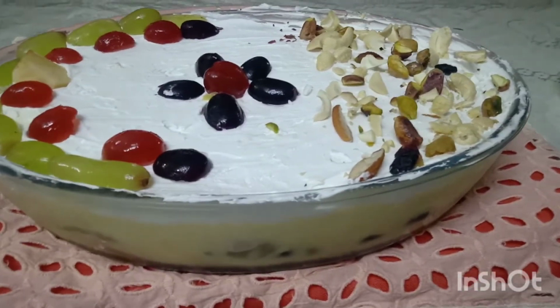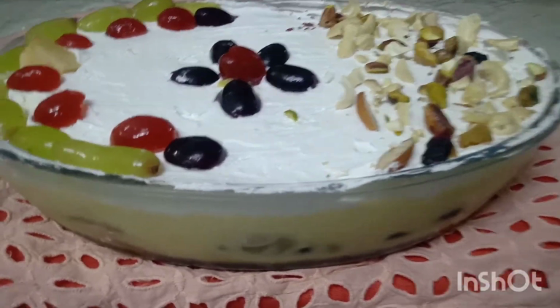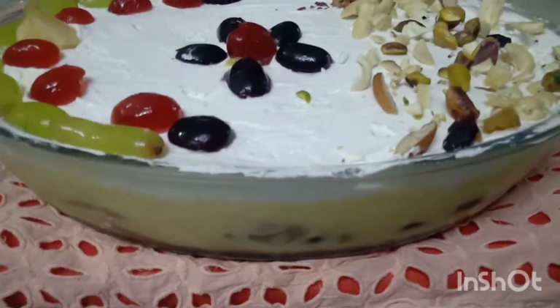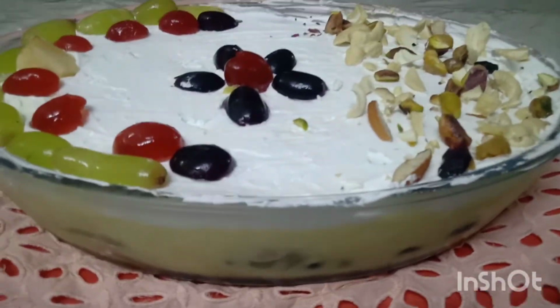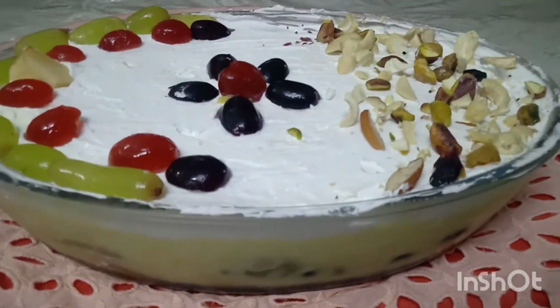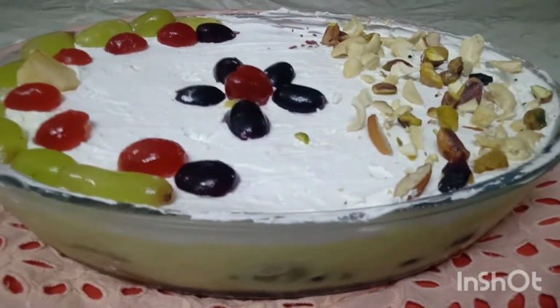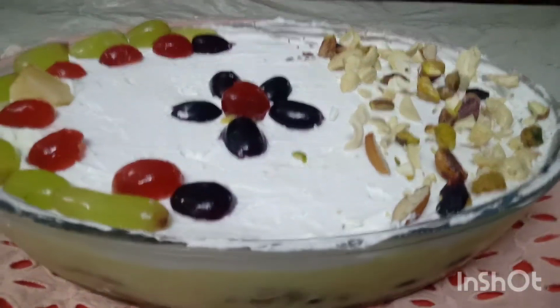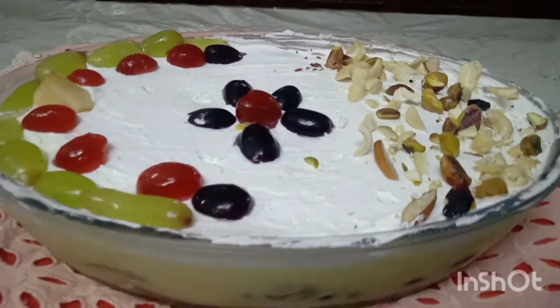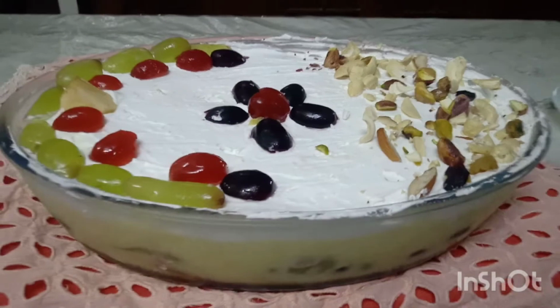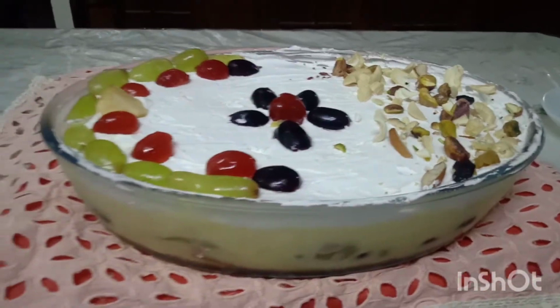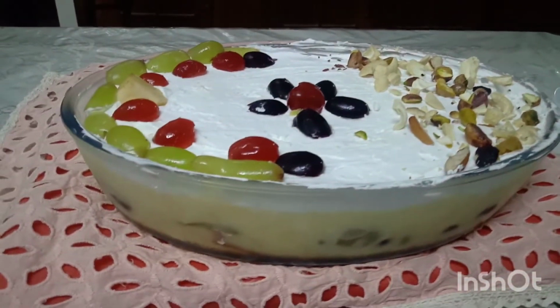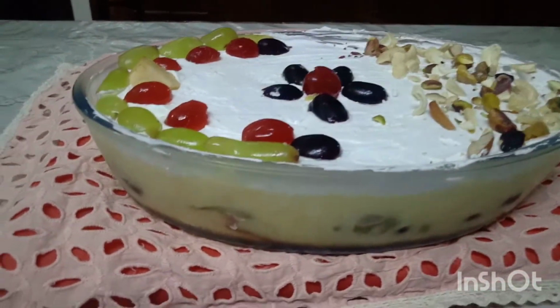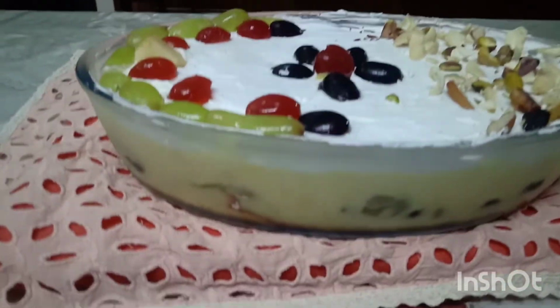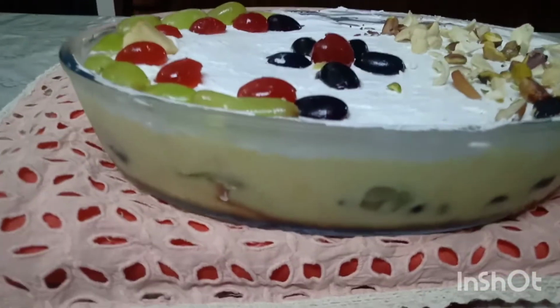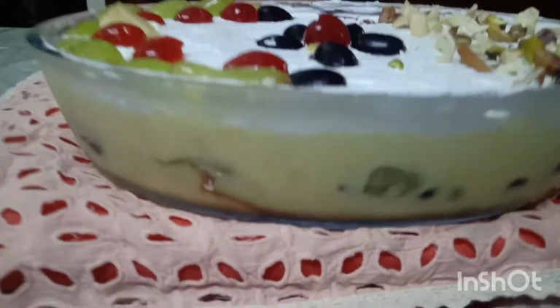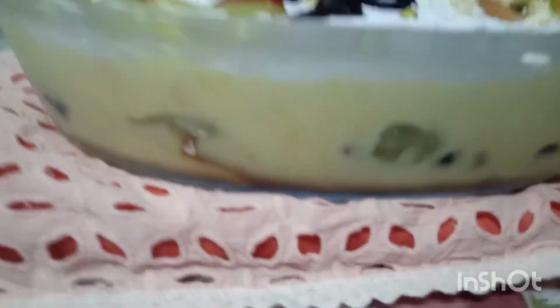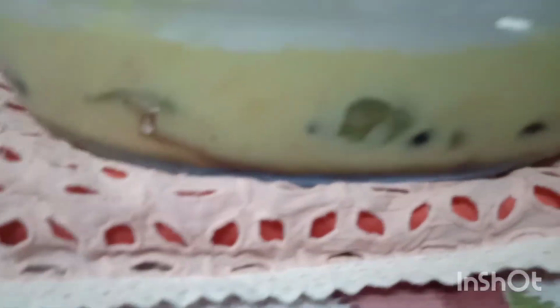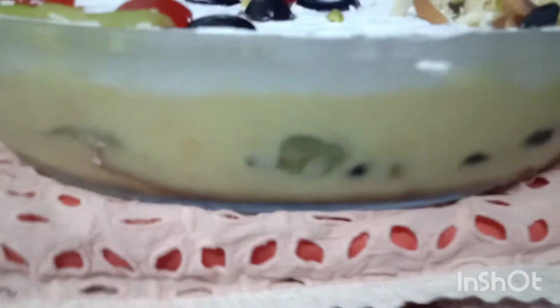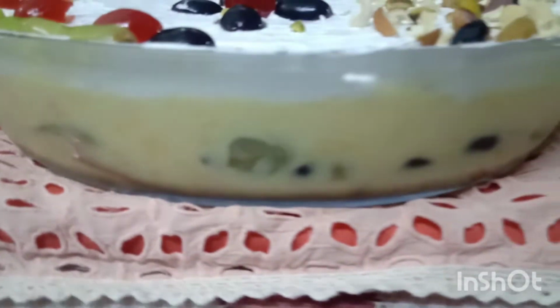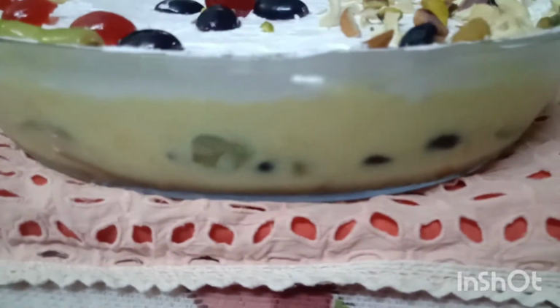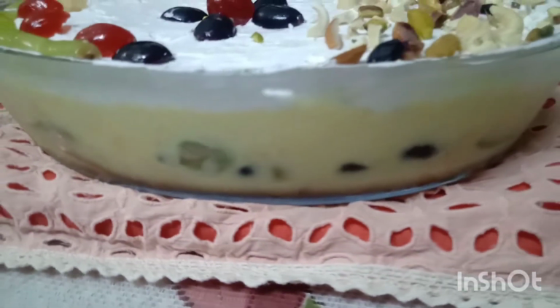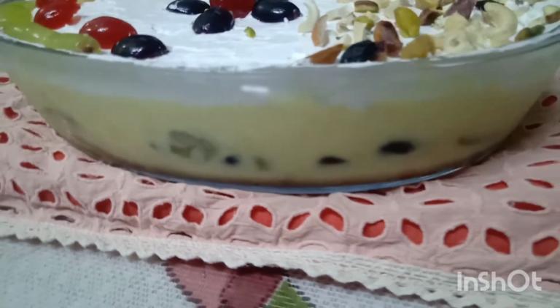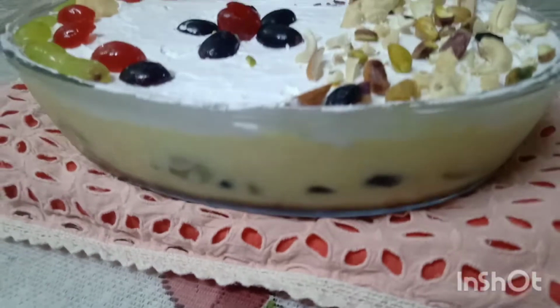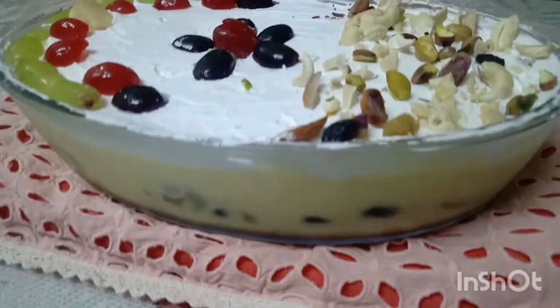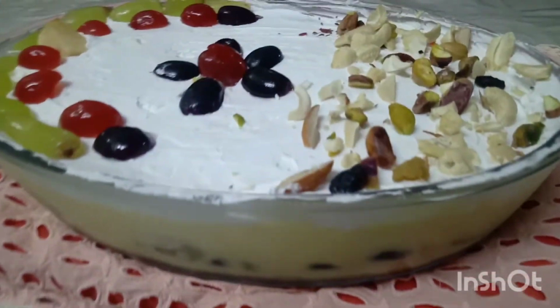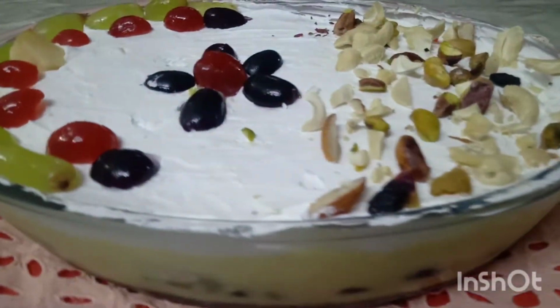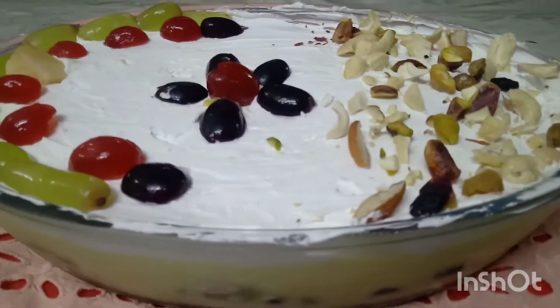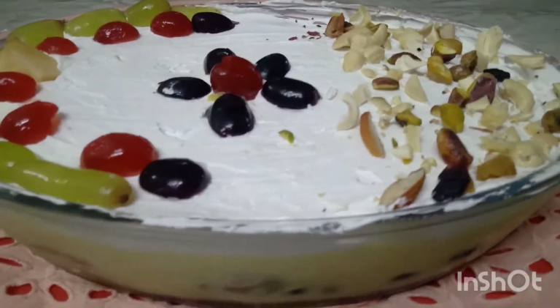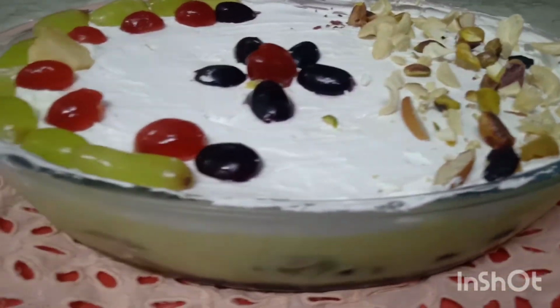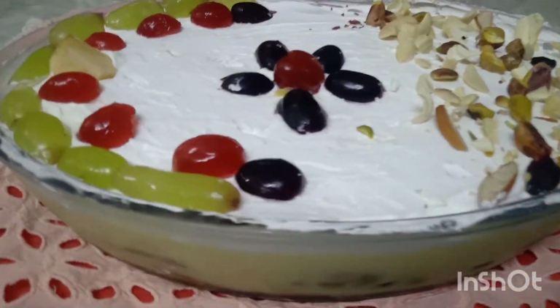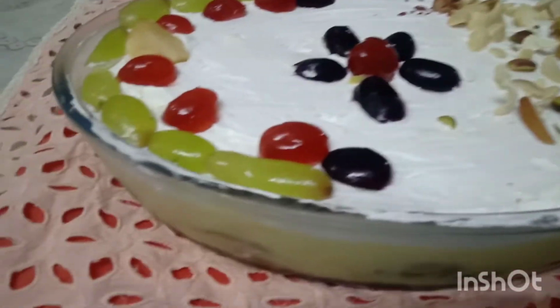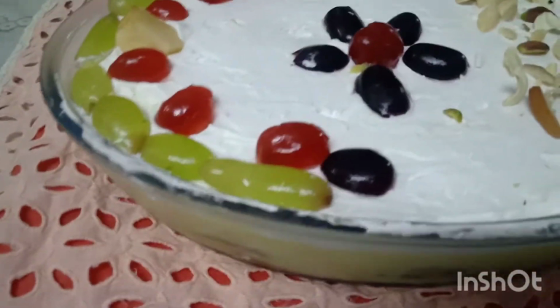Hello friends, welcome back to our channel. I want to show you a nice dessert recipe. 3 ingredients are made in the main item.